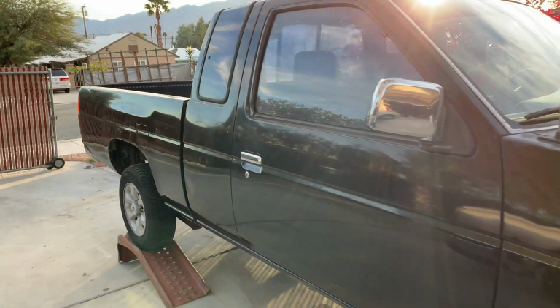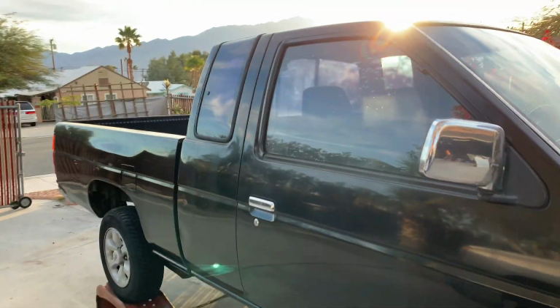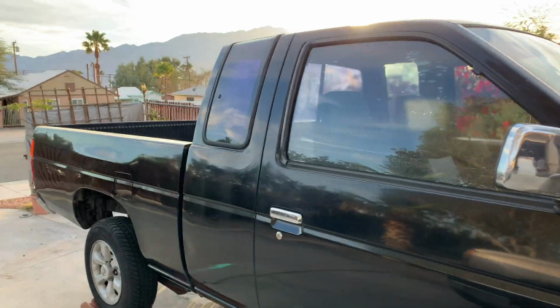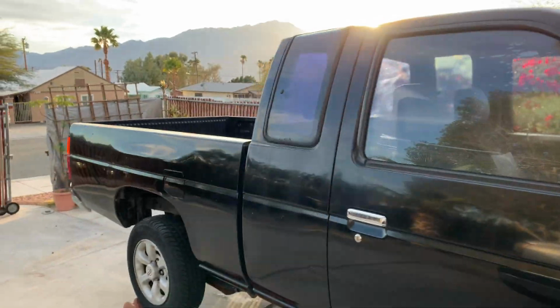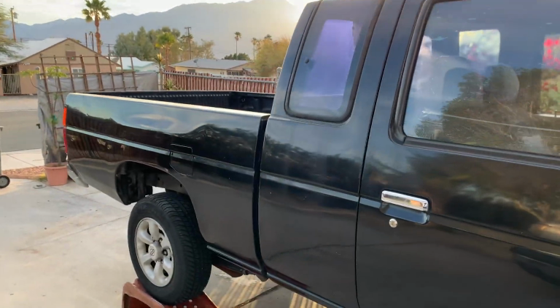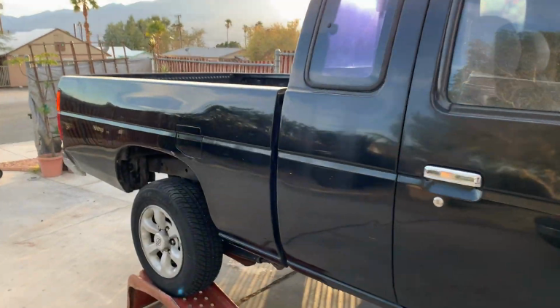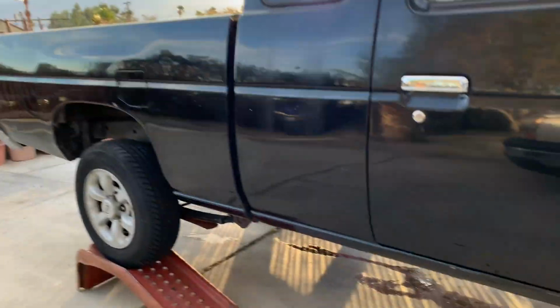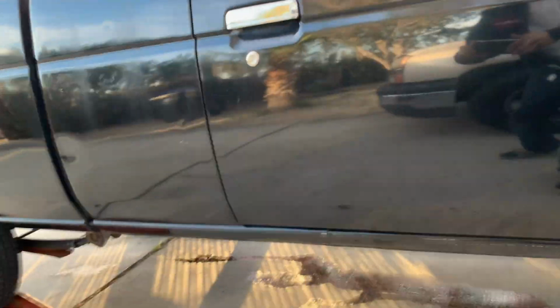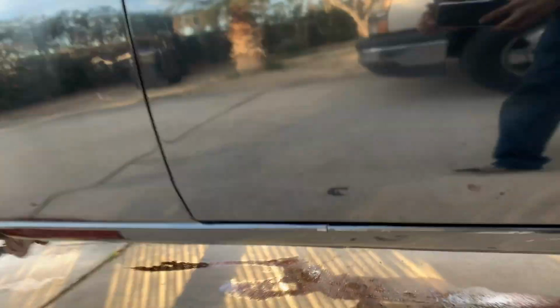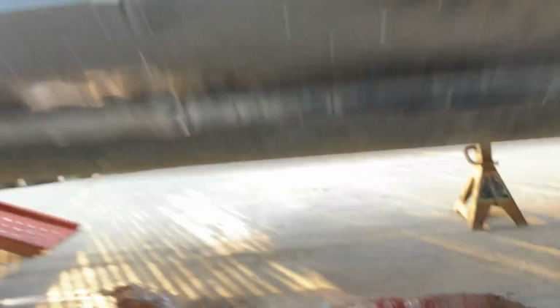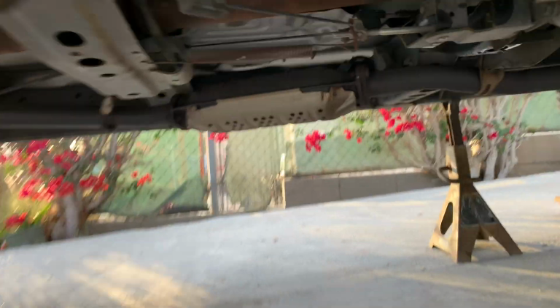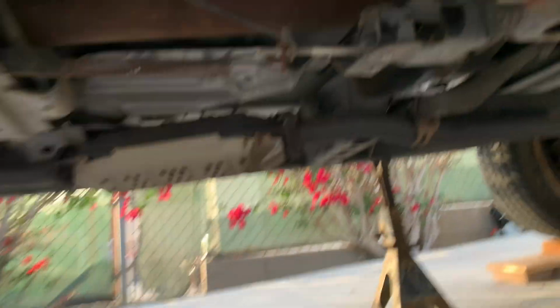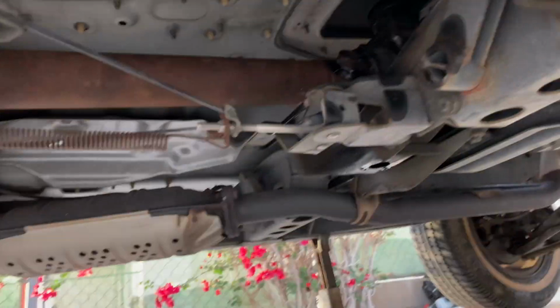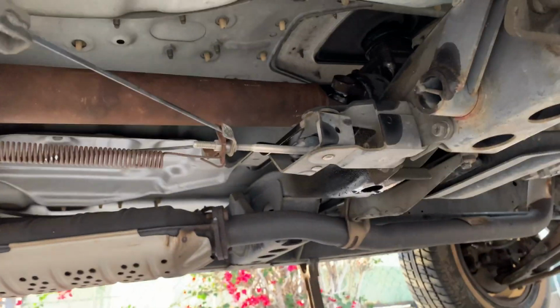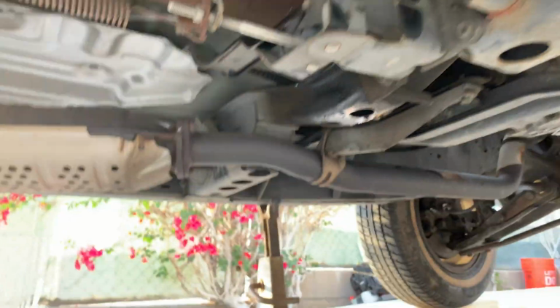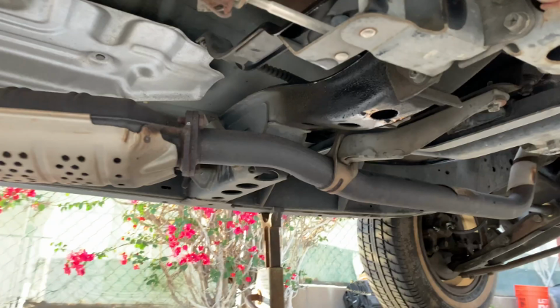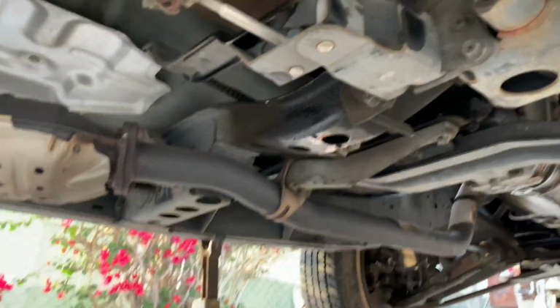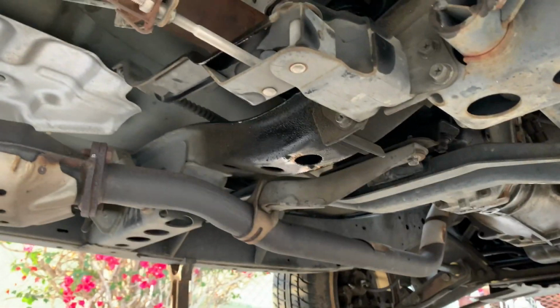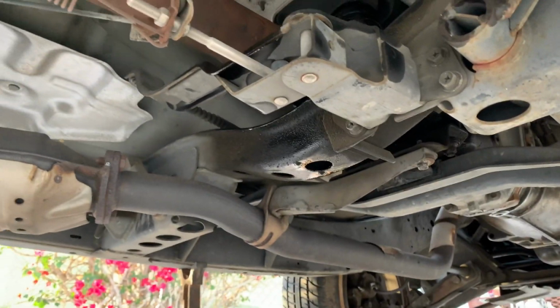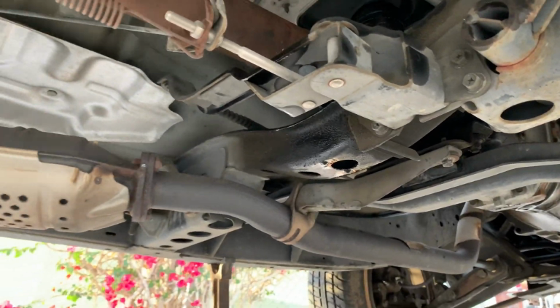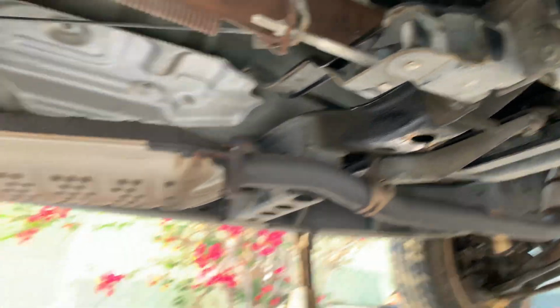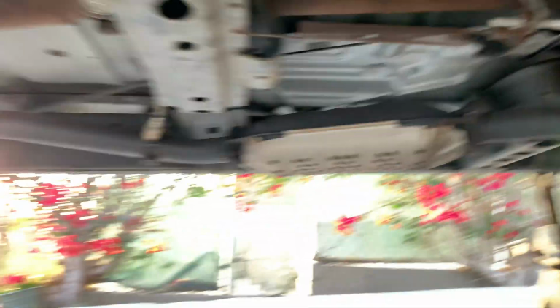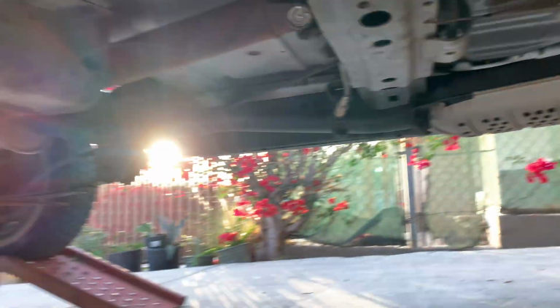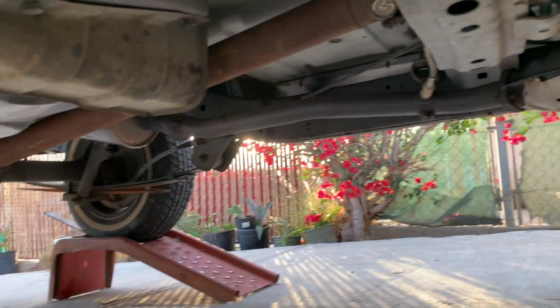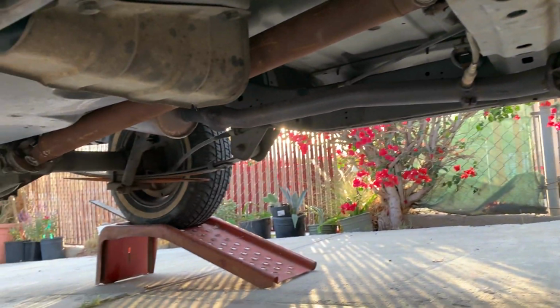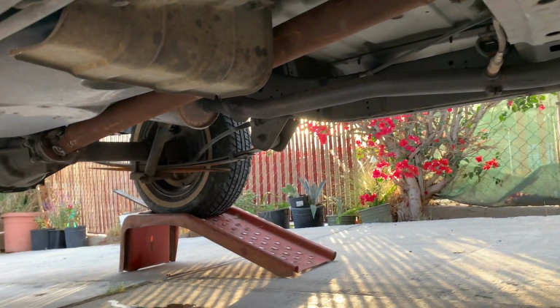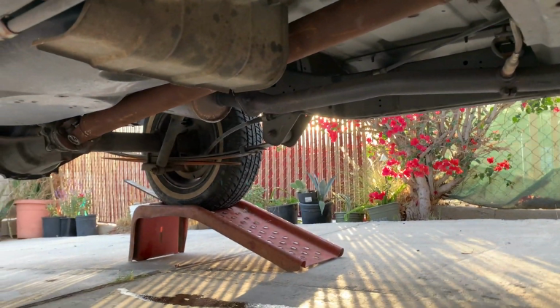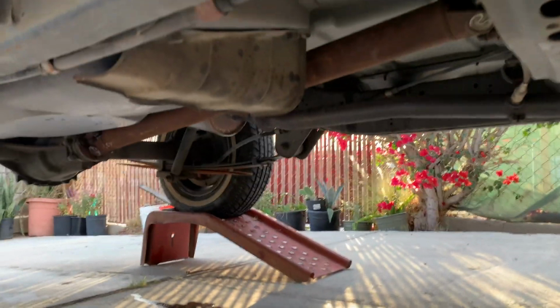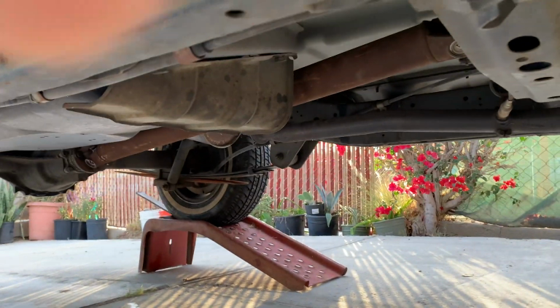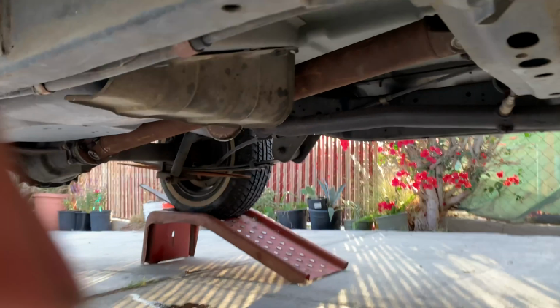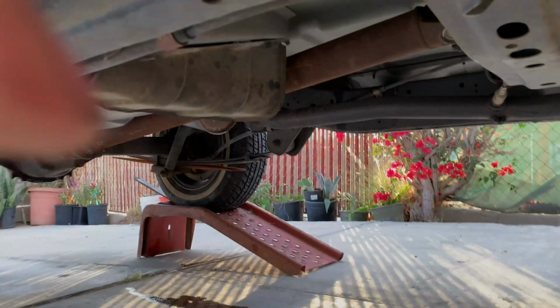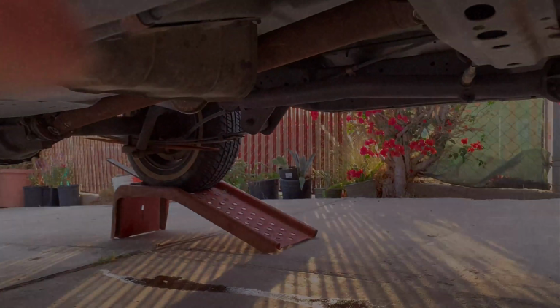I just finished getting everything torqued down. I also topped off the transmission a little bit because some fluid leaked out when I replaced the seal. I'm ready to test drive now and see how it's working.